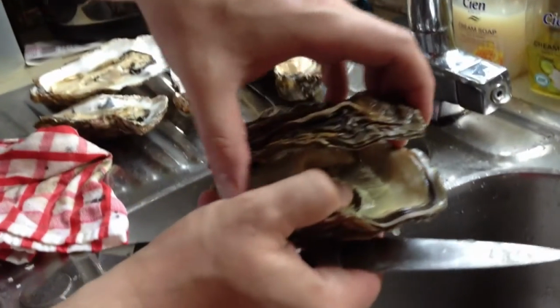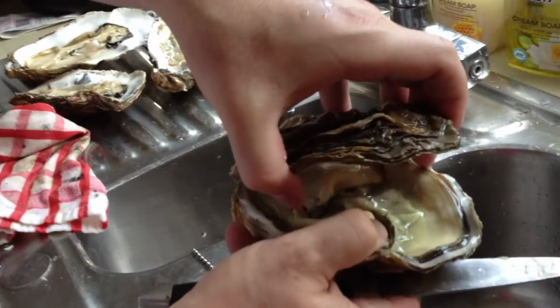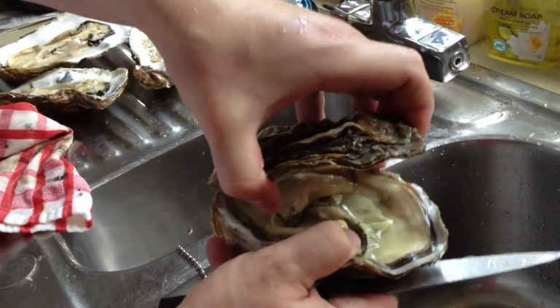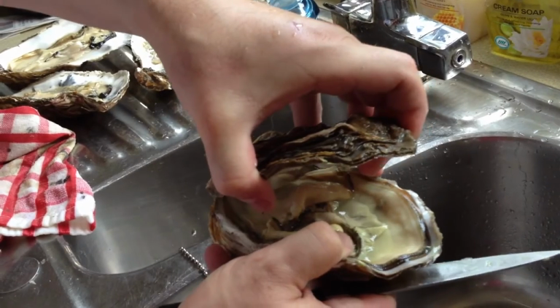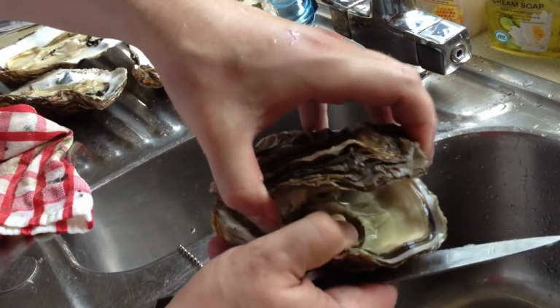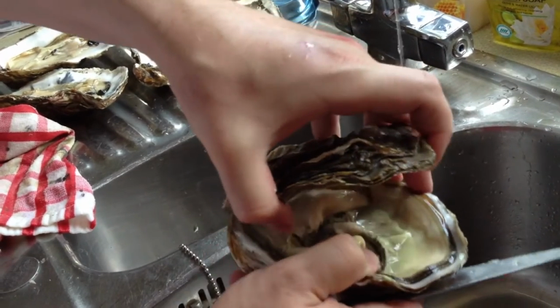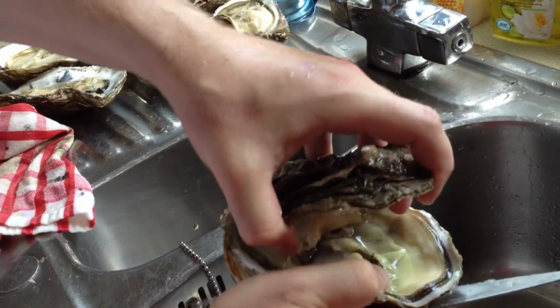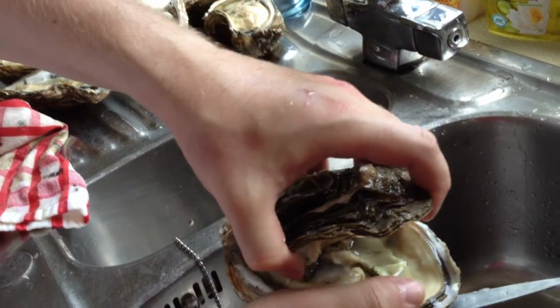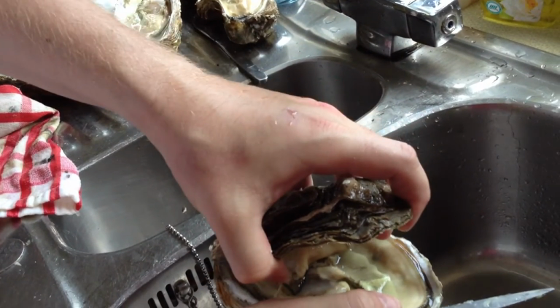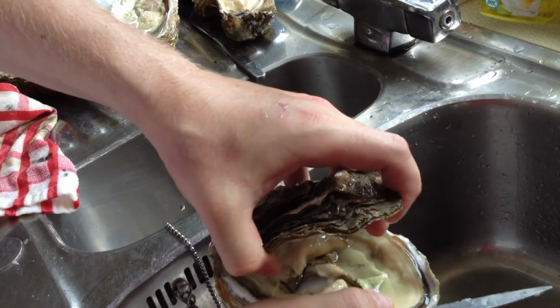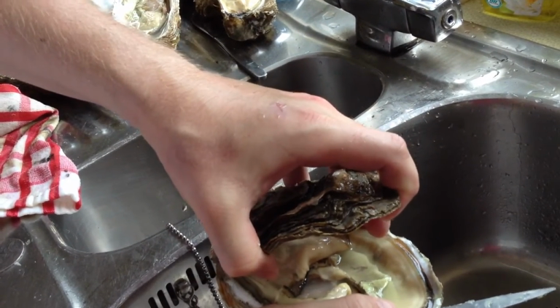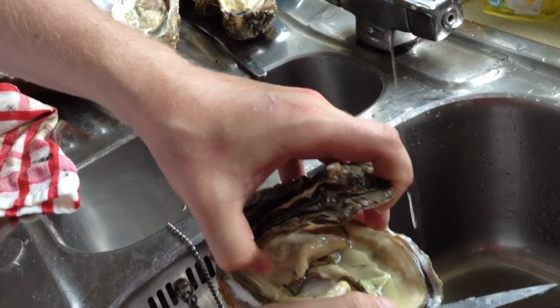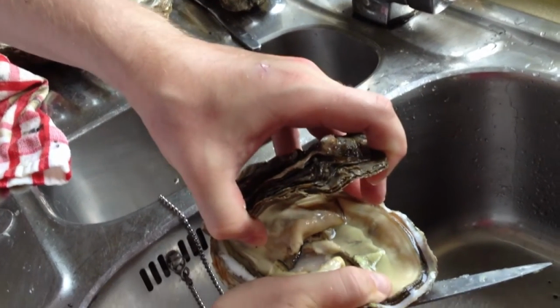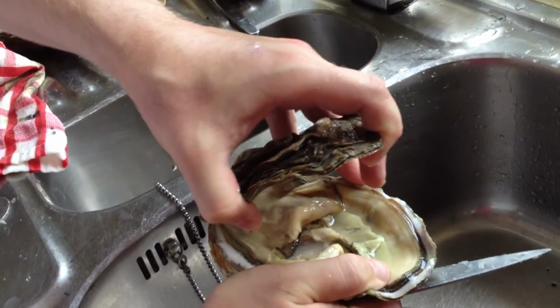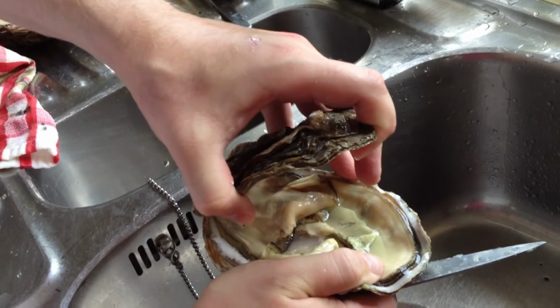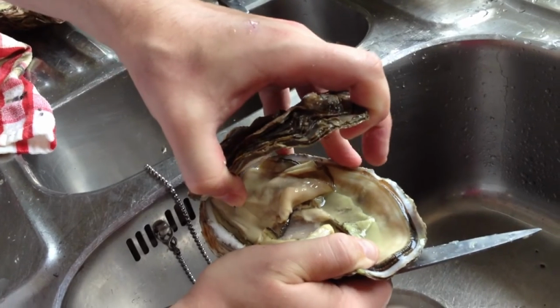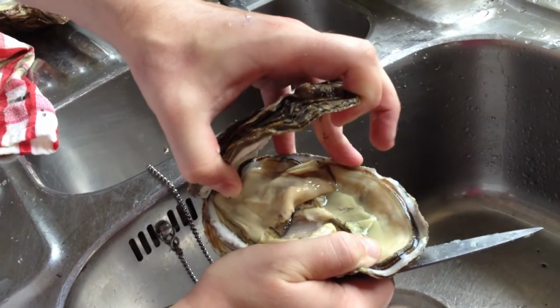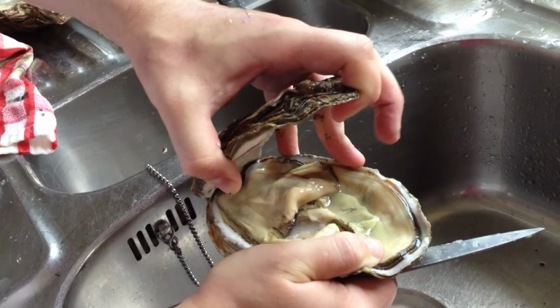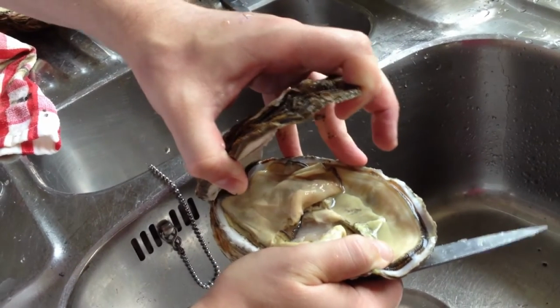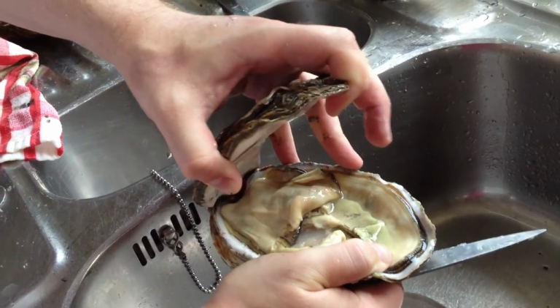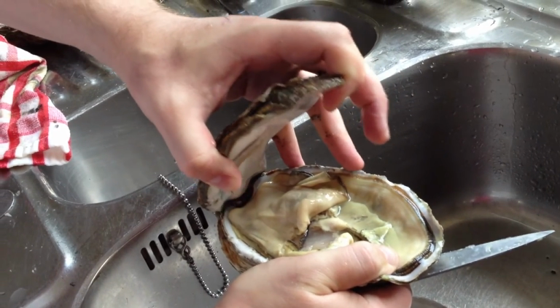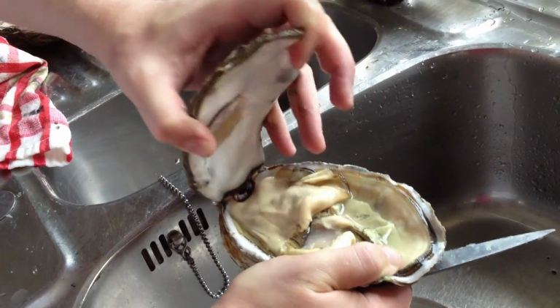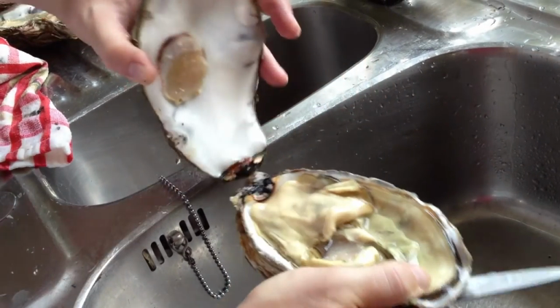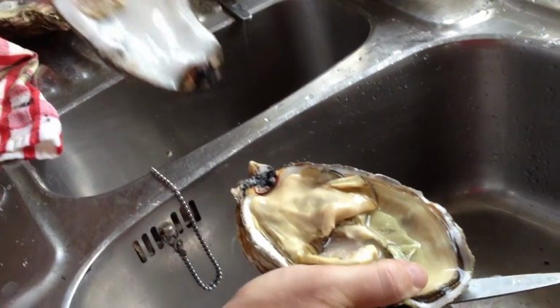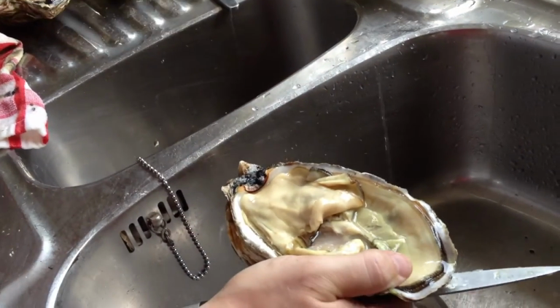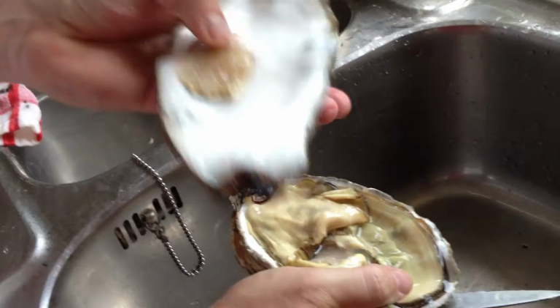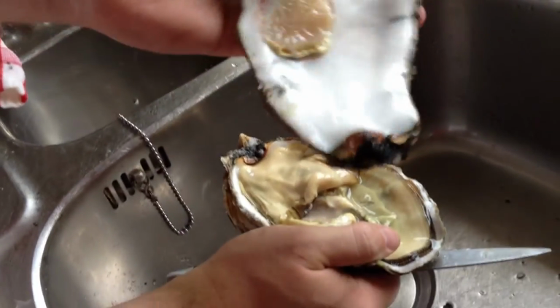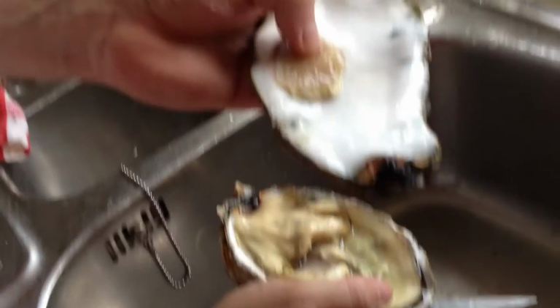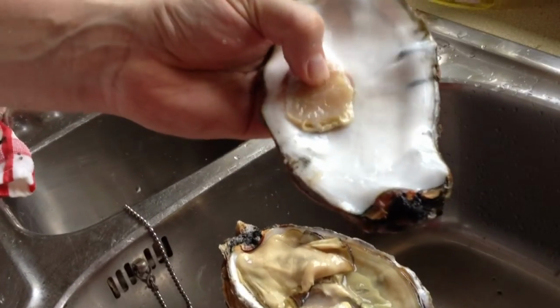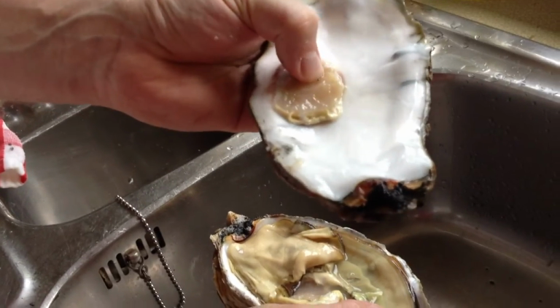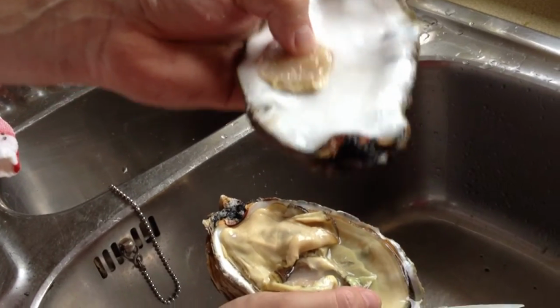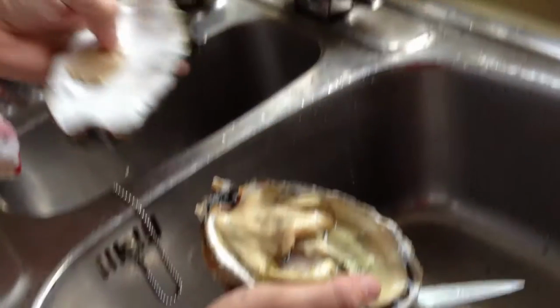Now there won't be any muscle actually holding this — this will just be the very, very back. It's just grown that way because it's that big. And that's basically what's been holding it down, that bit of hard muscle.